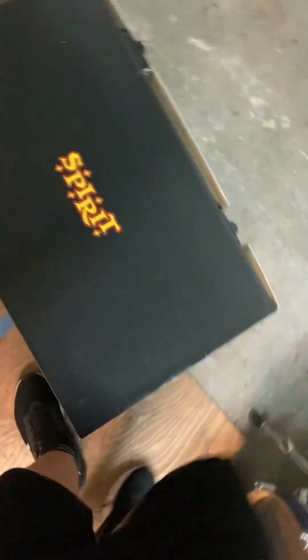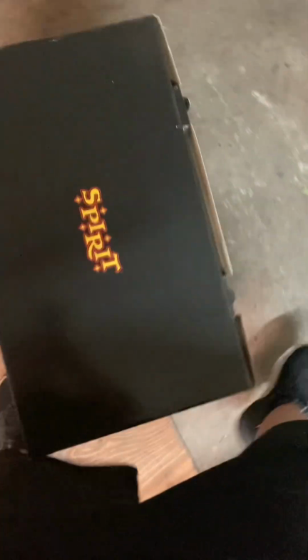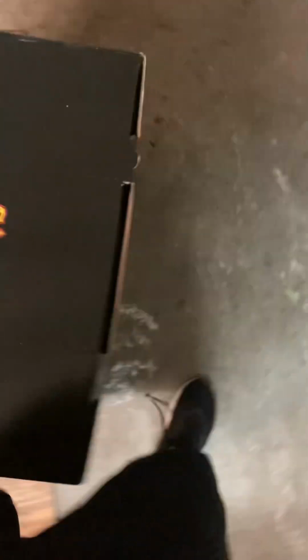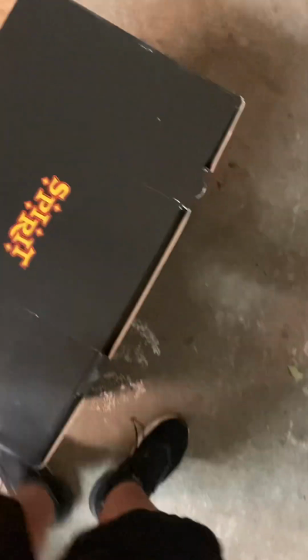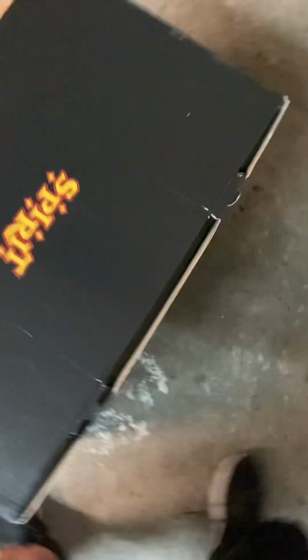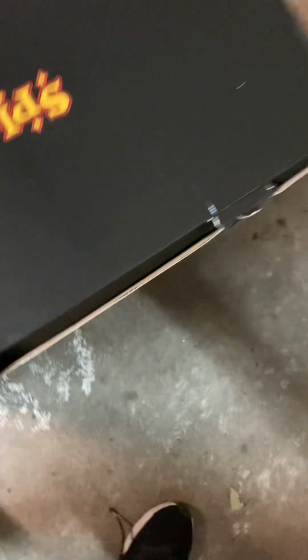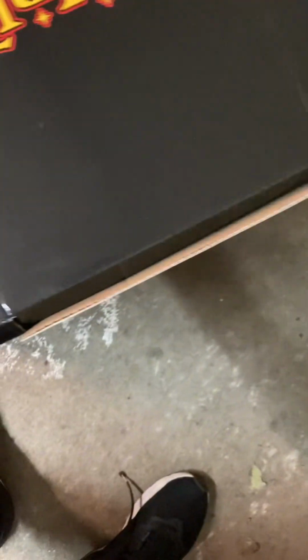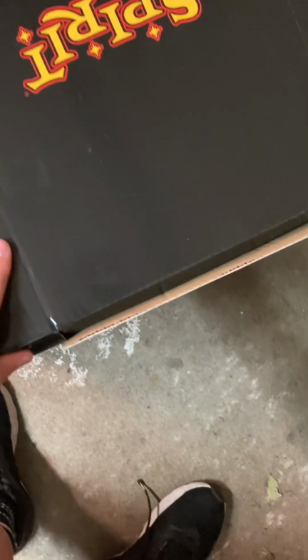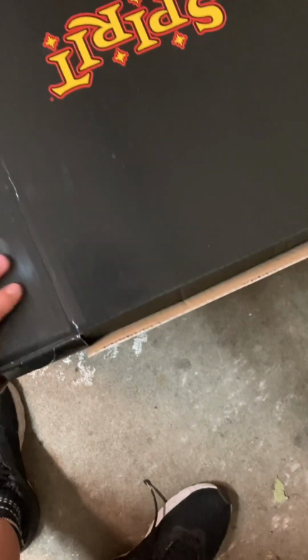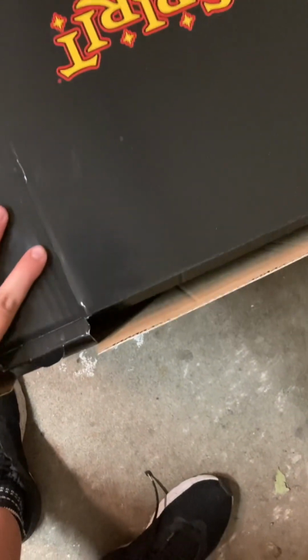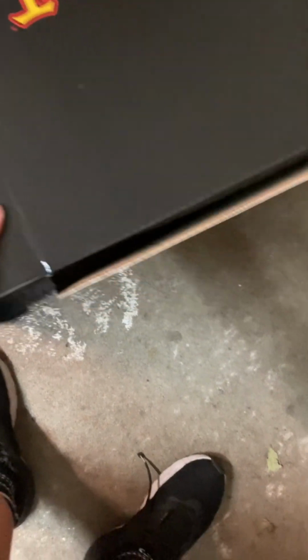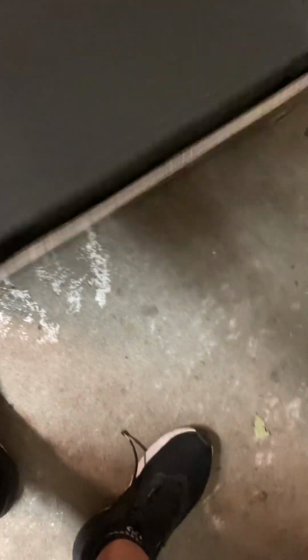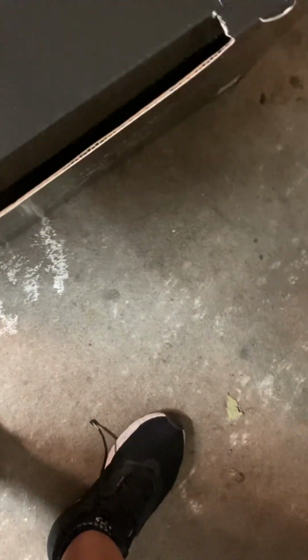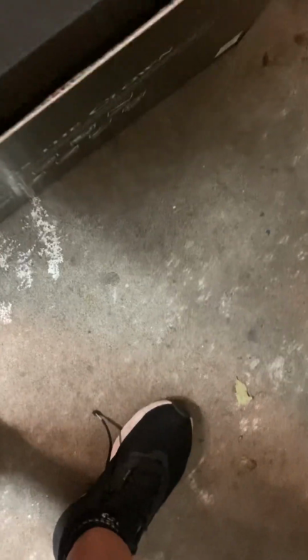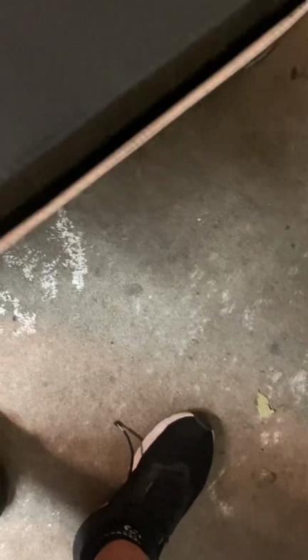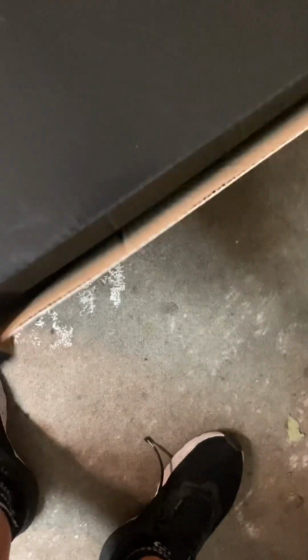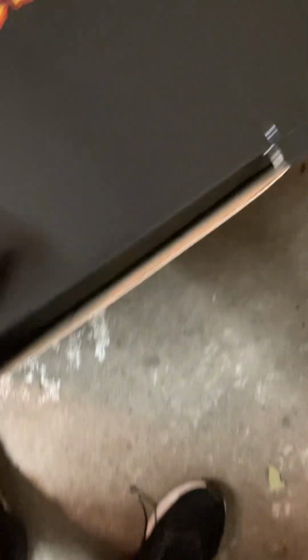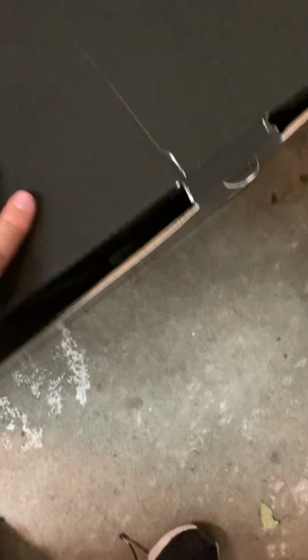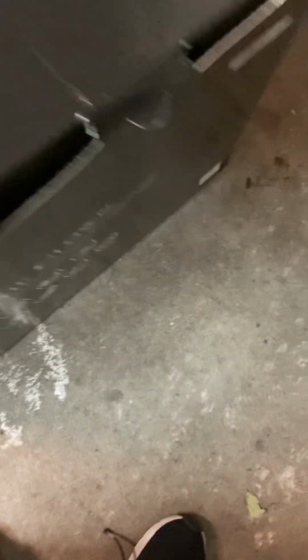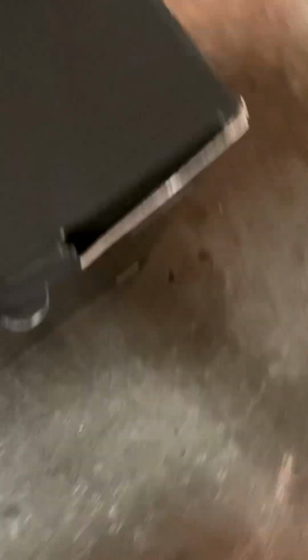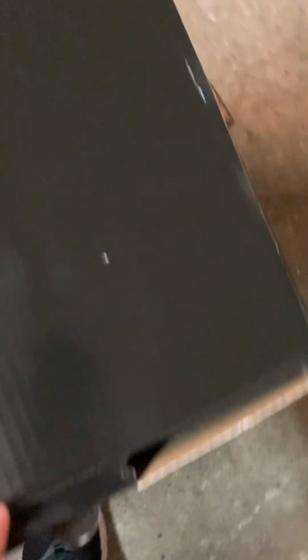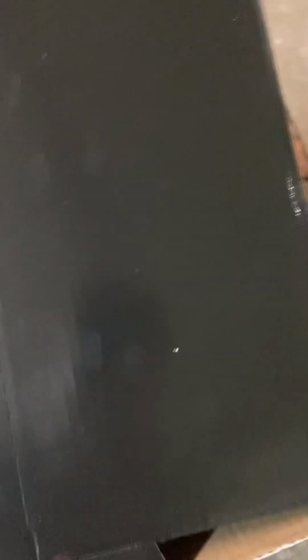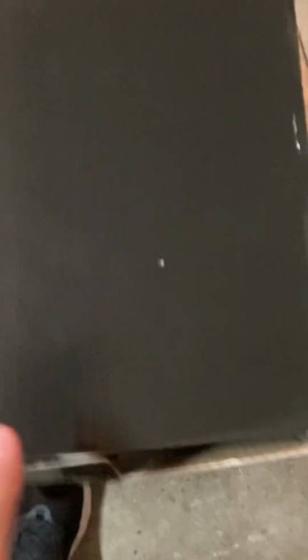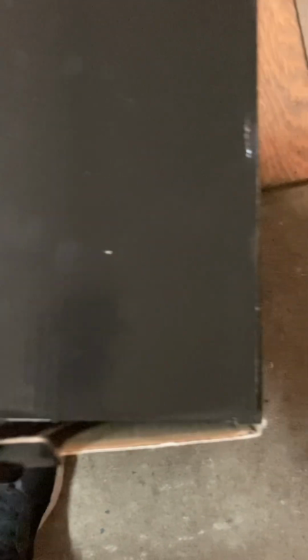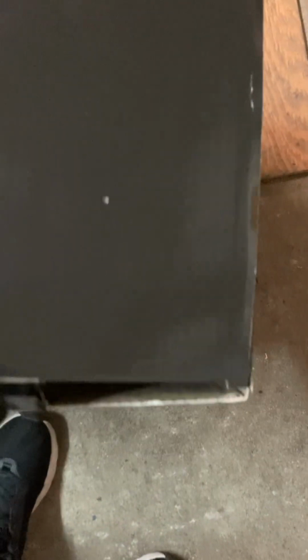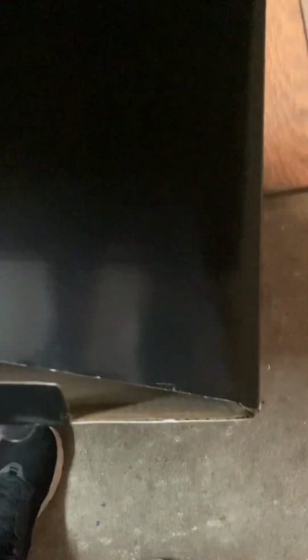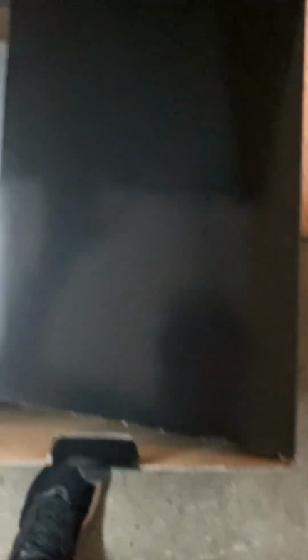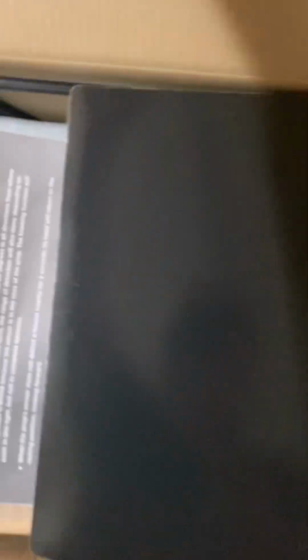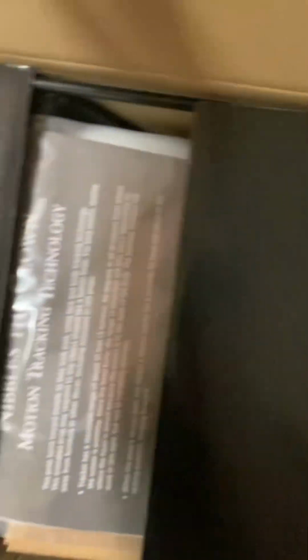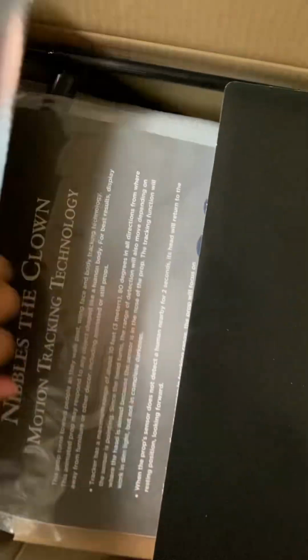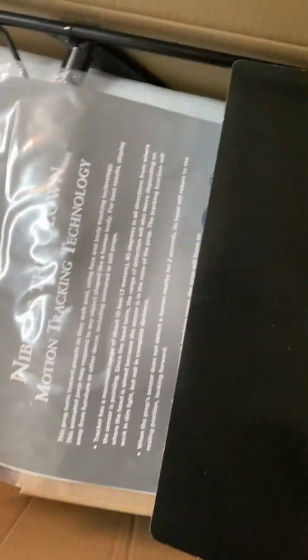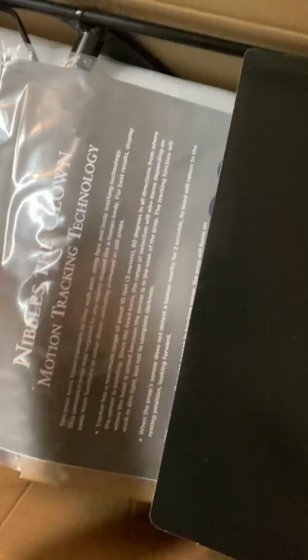All right, without further ado let's unbox him. Okay, let's start by opening up his box and let's see what's inside.